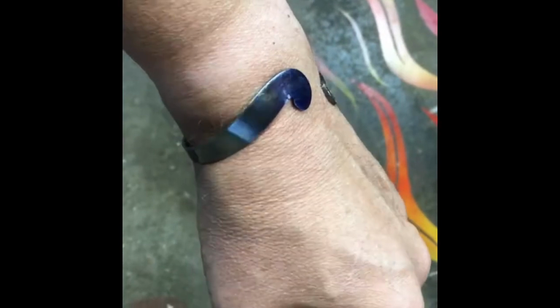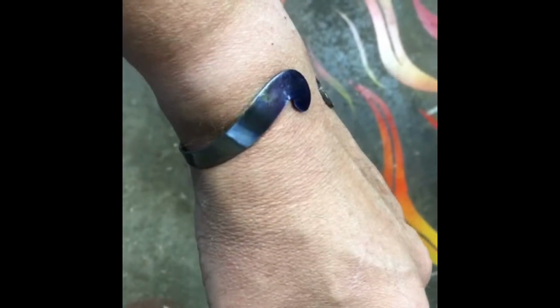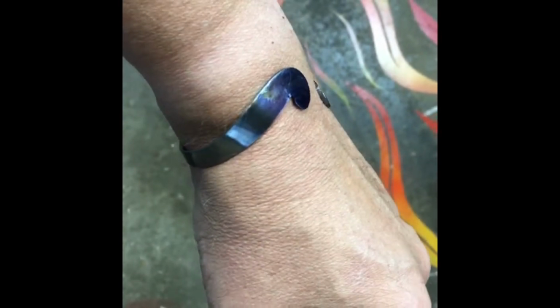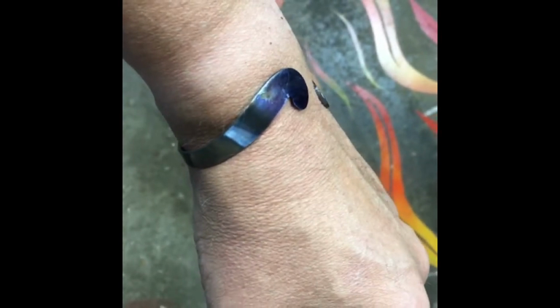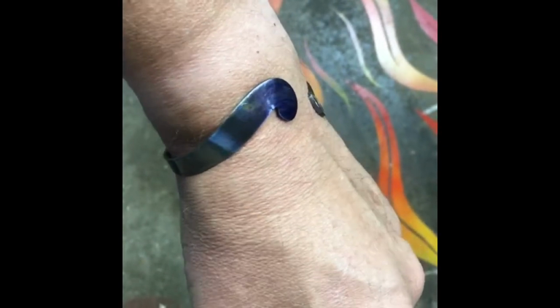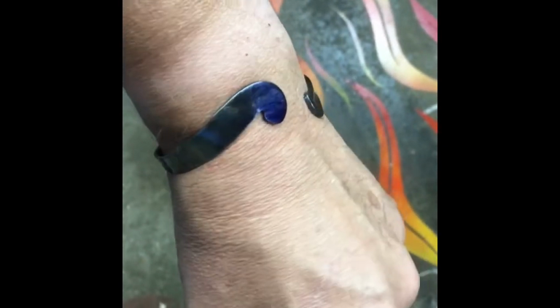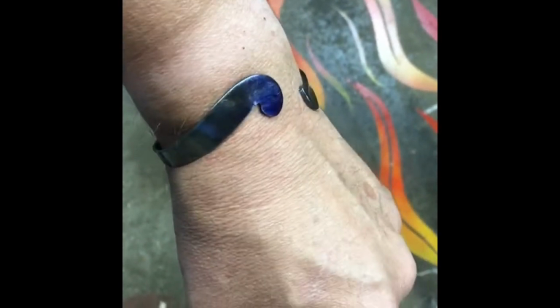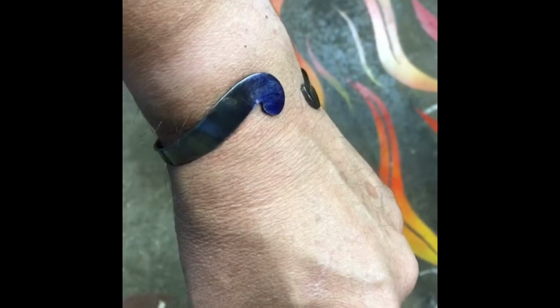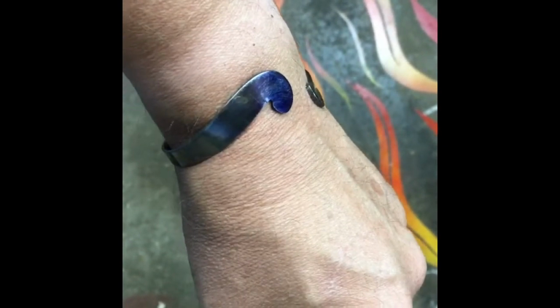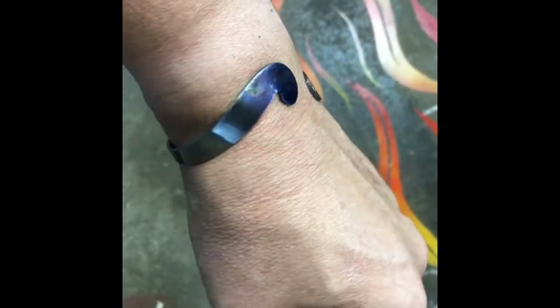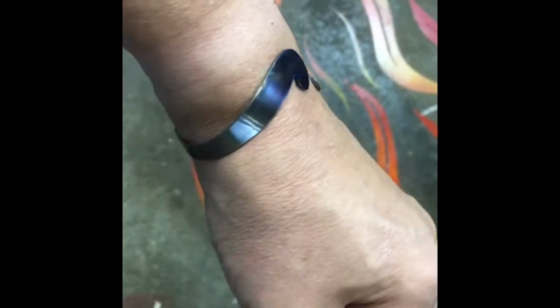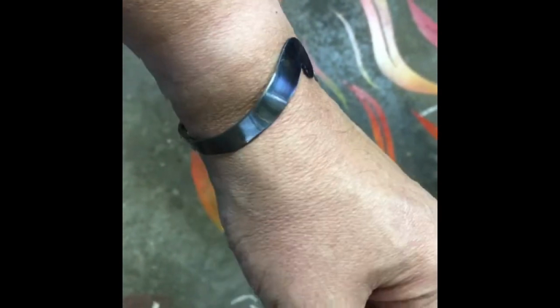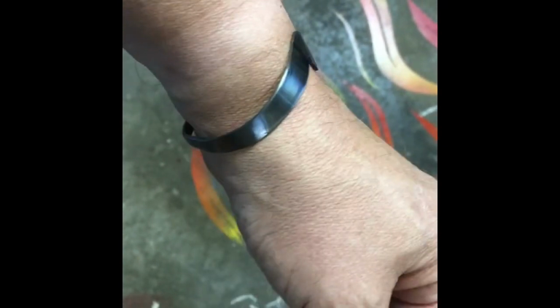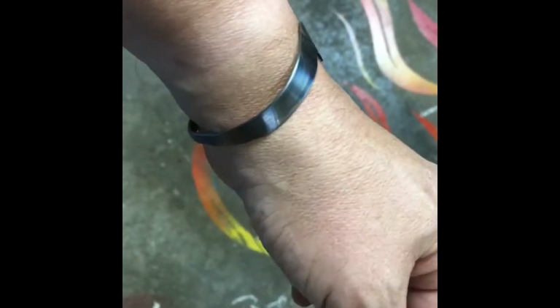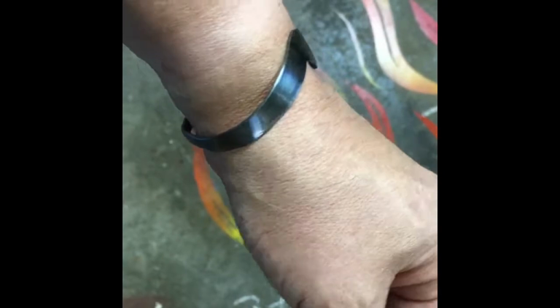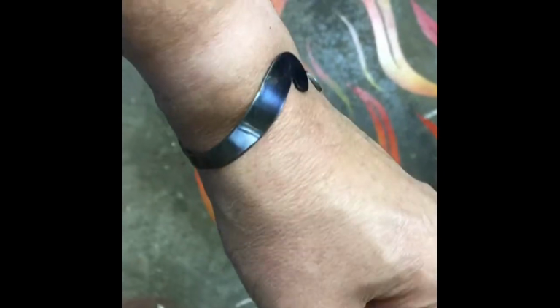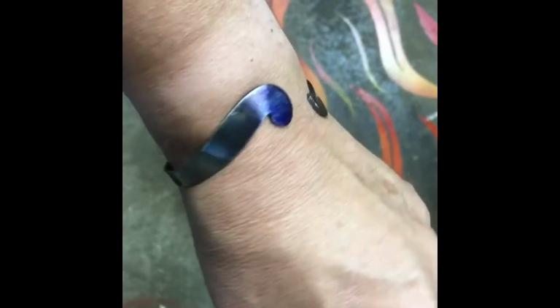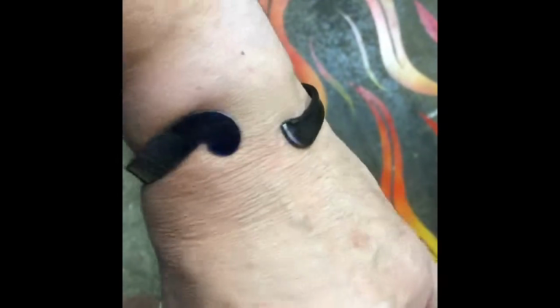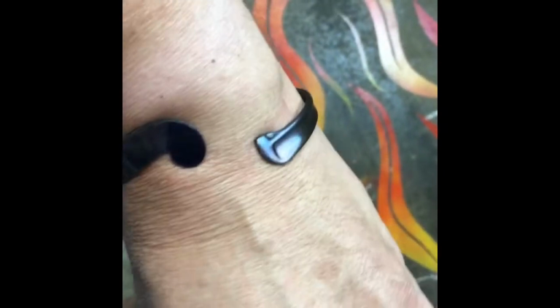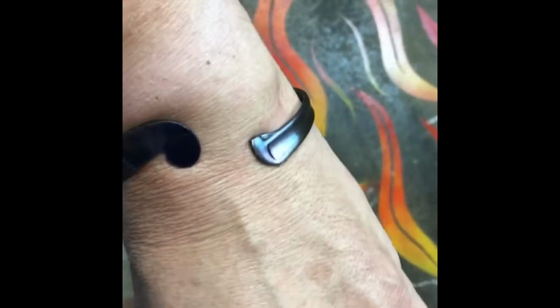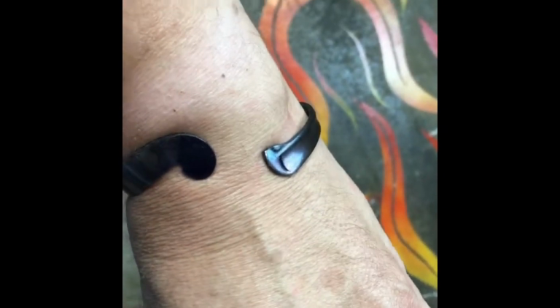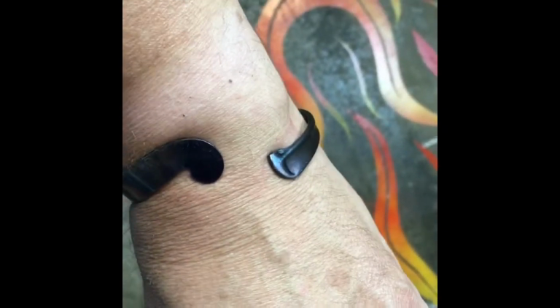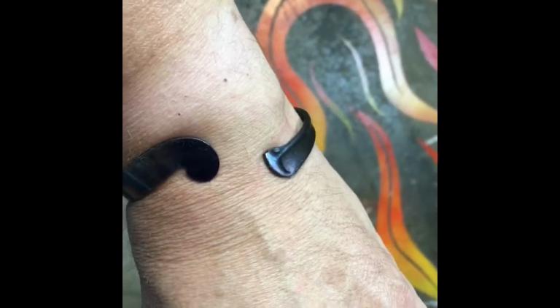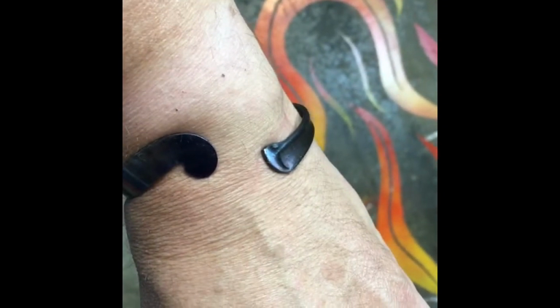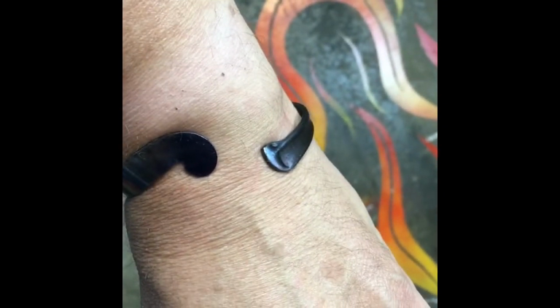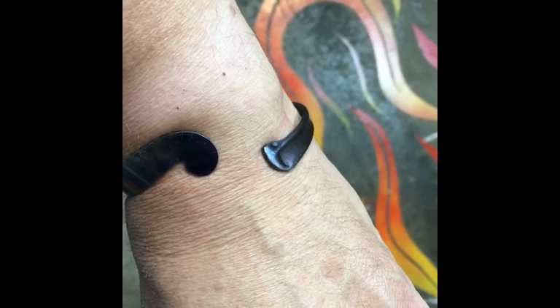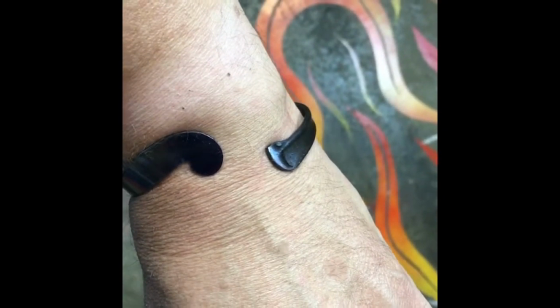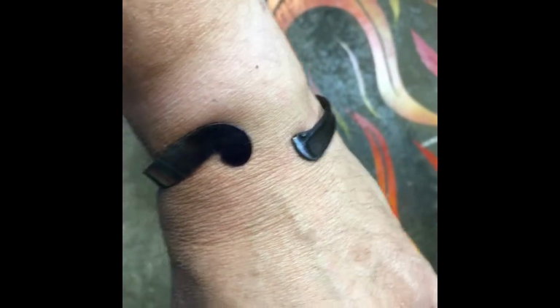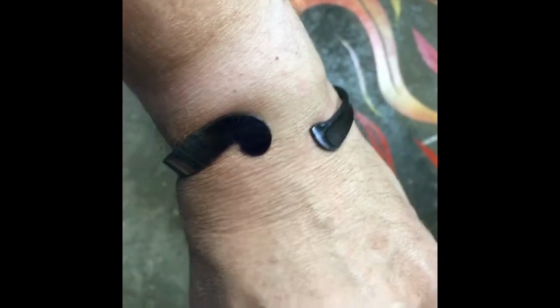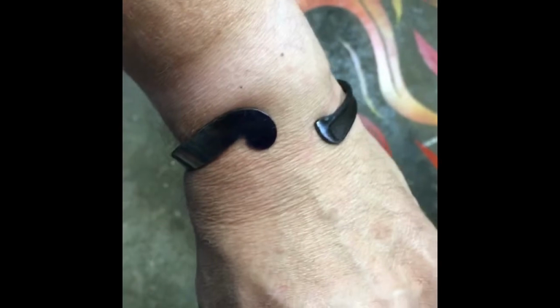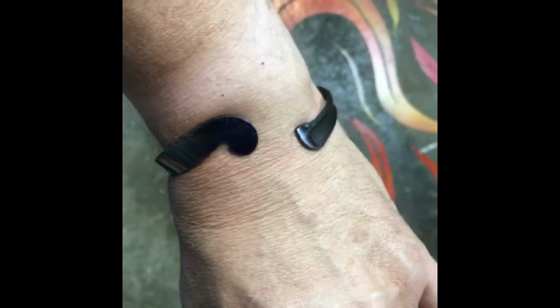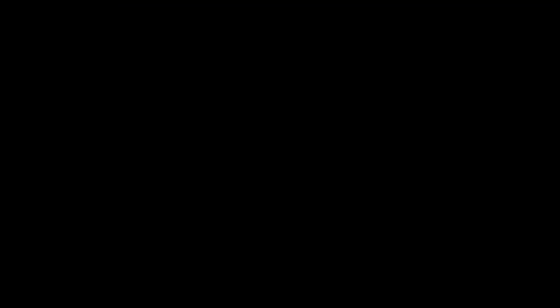I could polish it and it could be a bright silver, but I like these colors. If you look carefully, there's blues, there's a straw color. Well, I hope you enjoyed this video. See you next time.